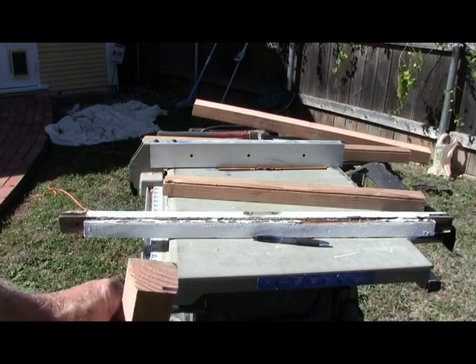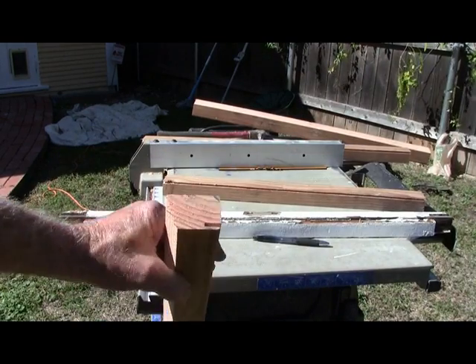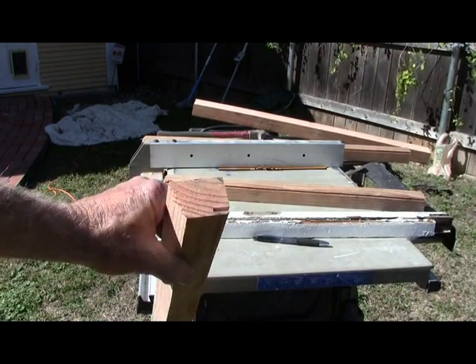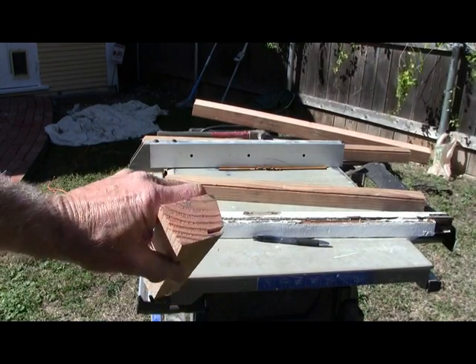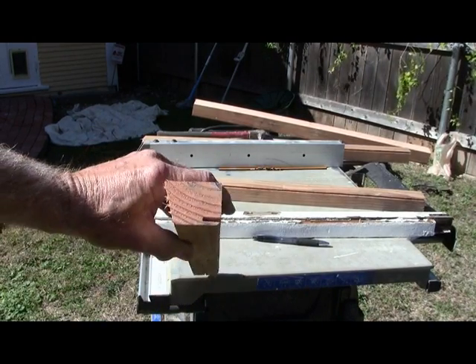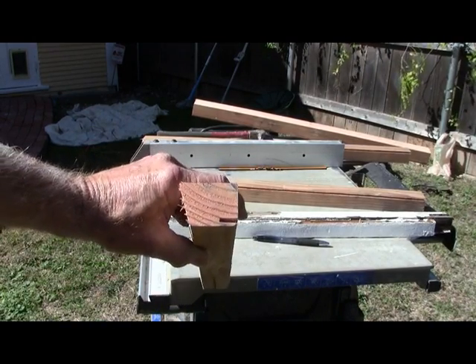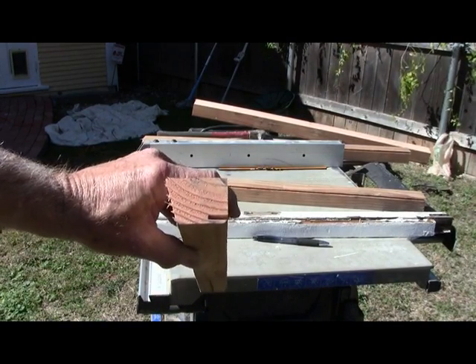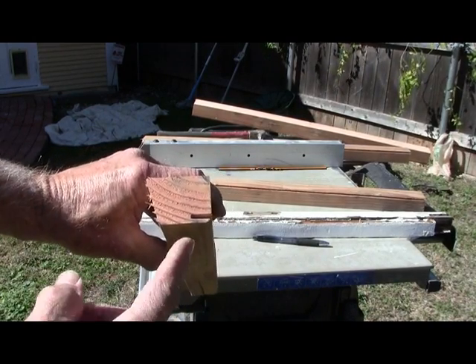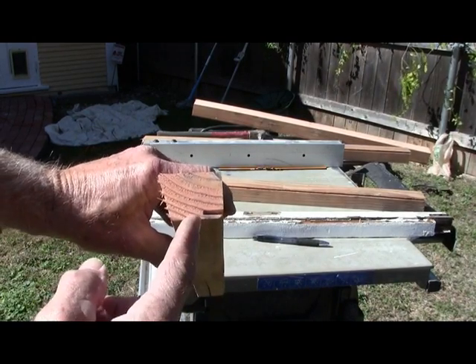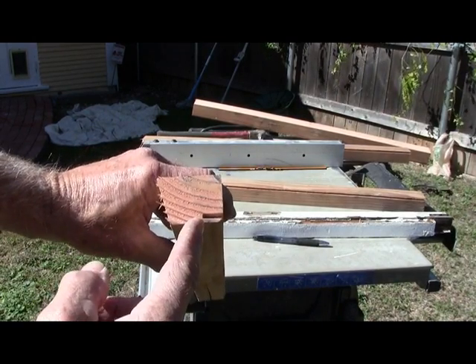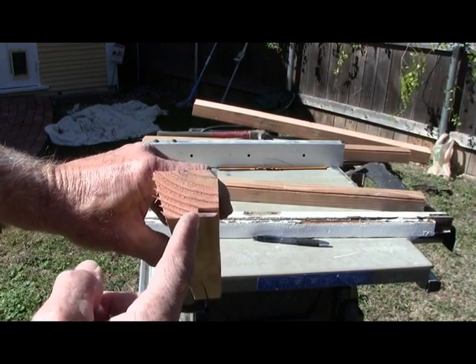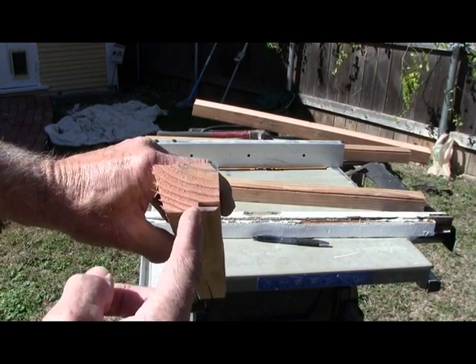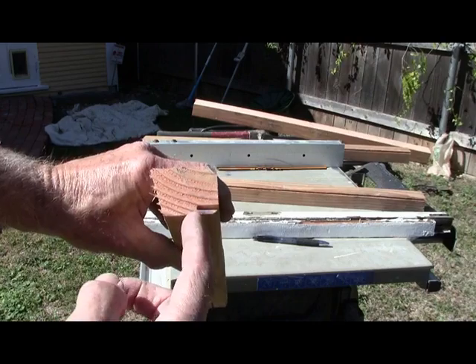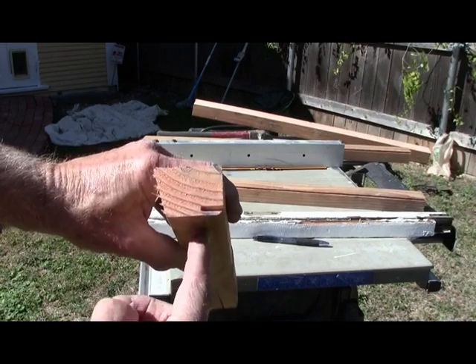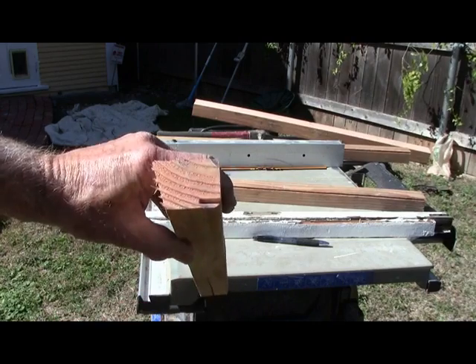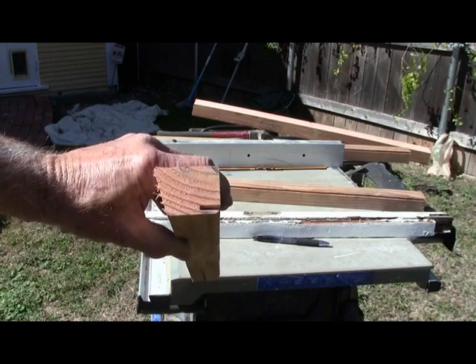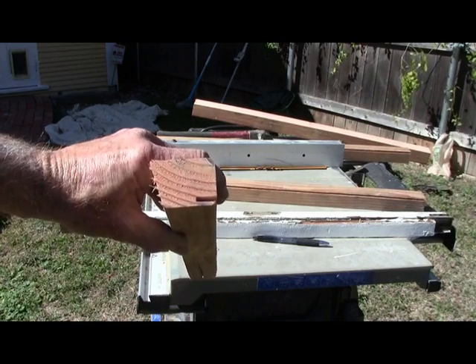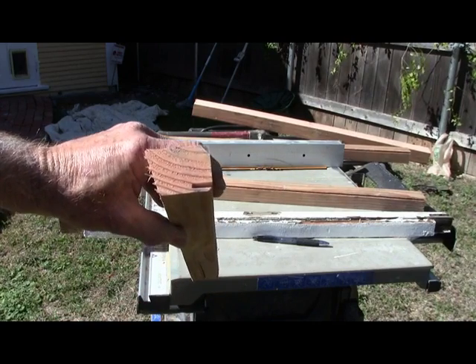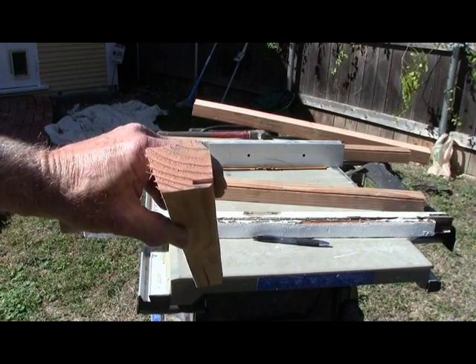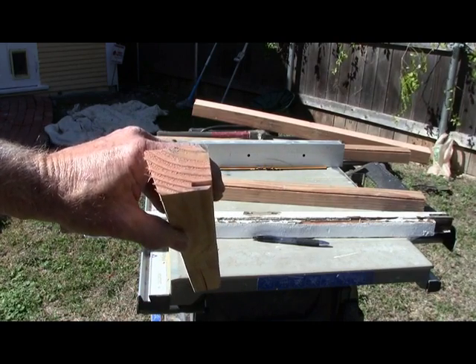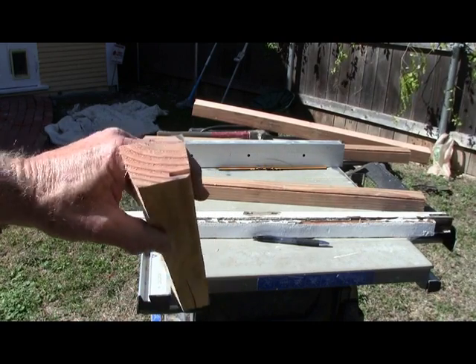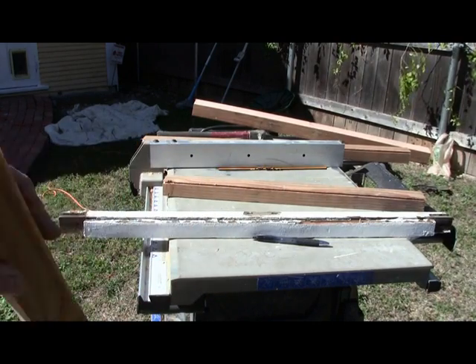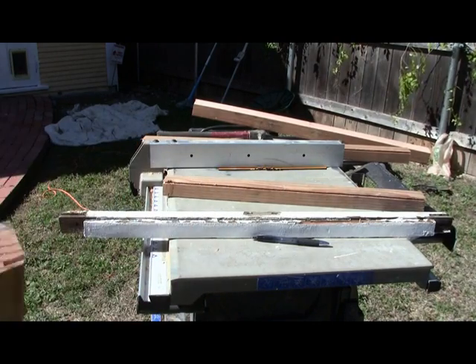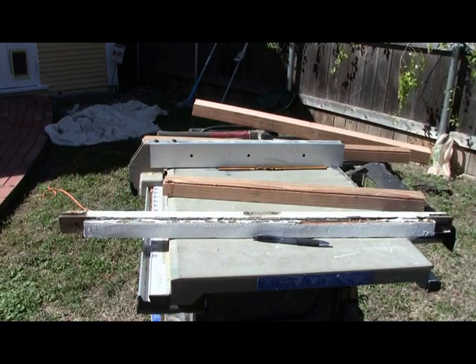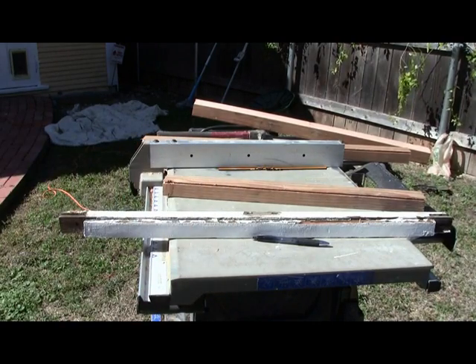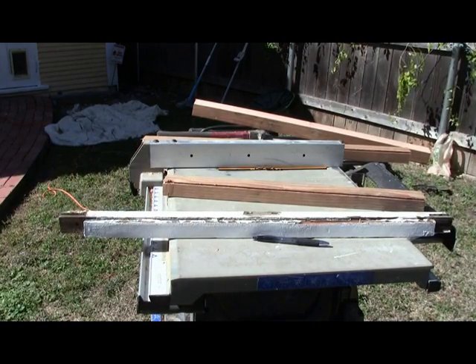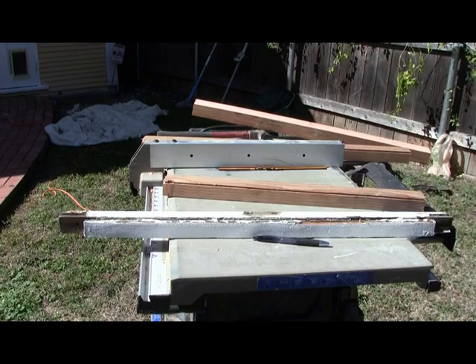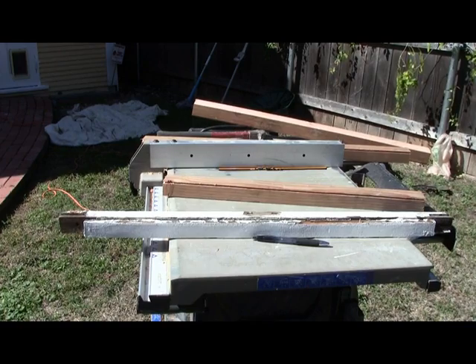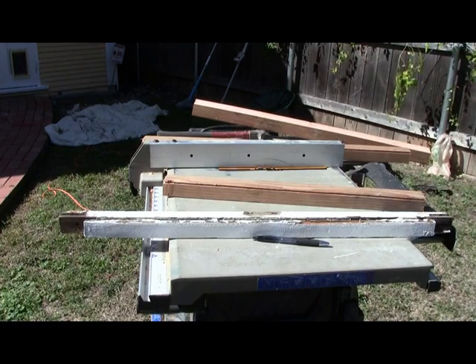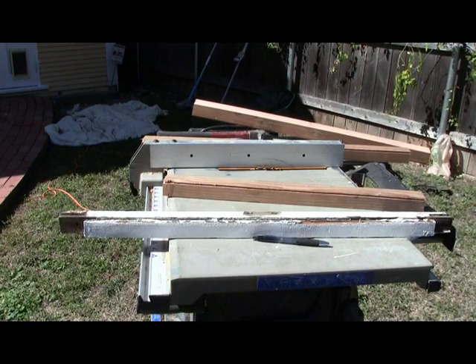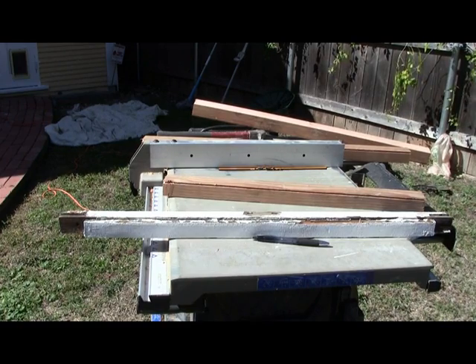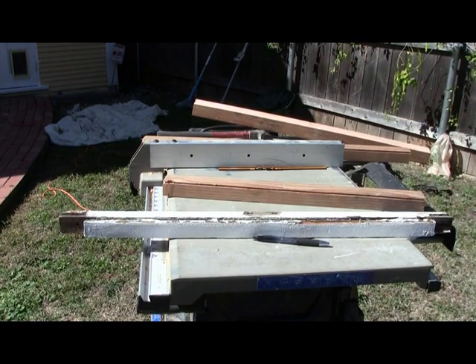Now what we do is take our sample piece, set up, and come in and cut back that fillet. We do the sample piece first so we know we're on the right track.